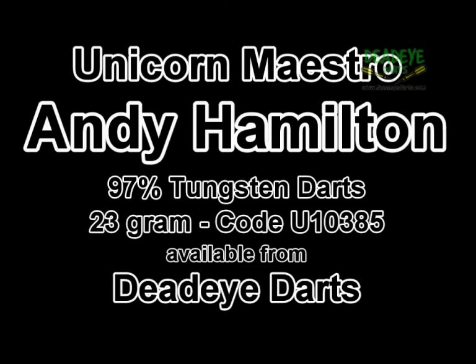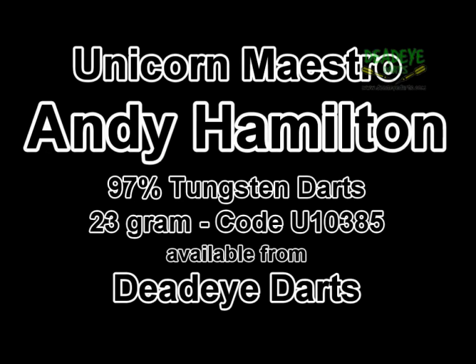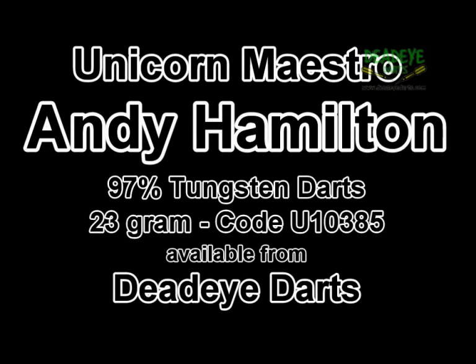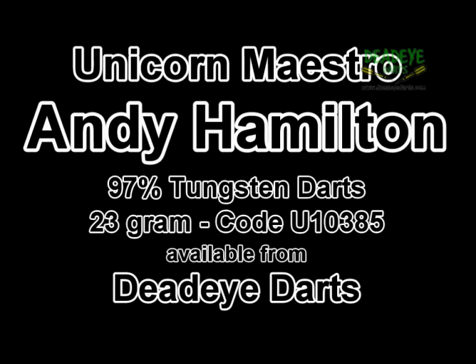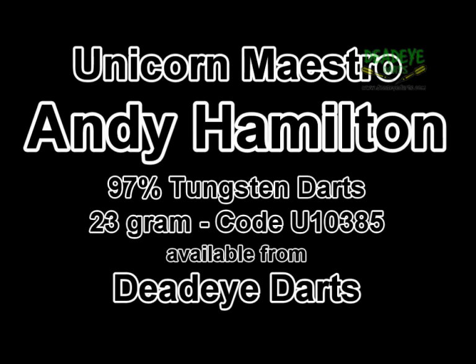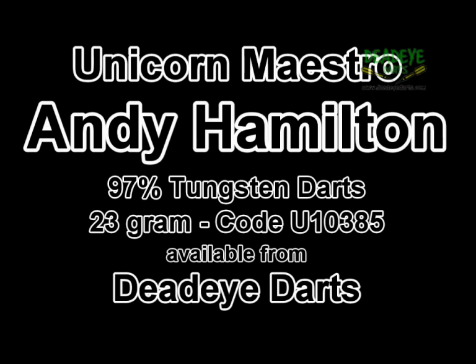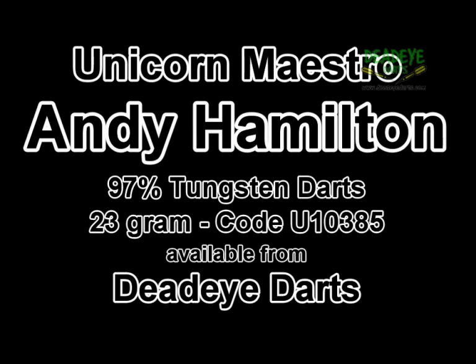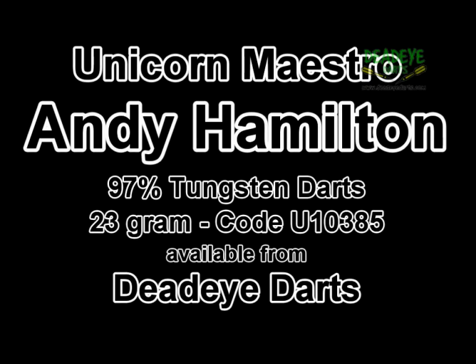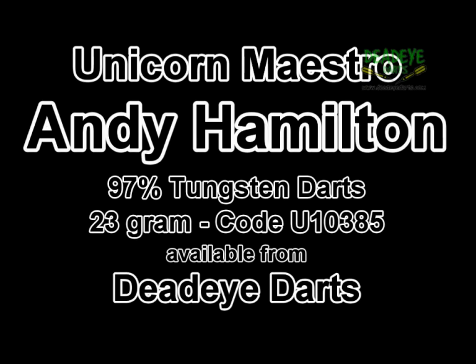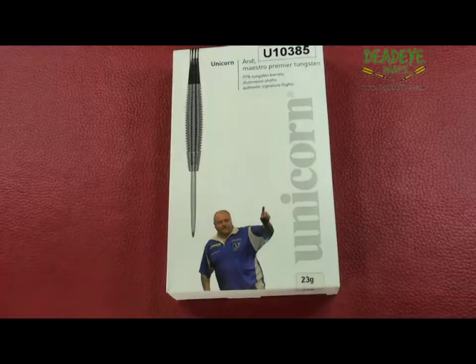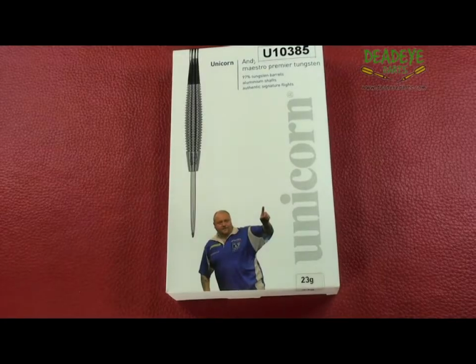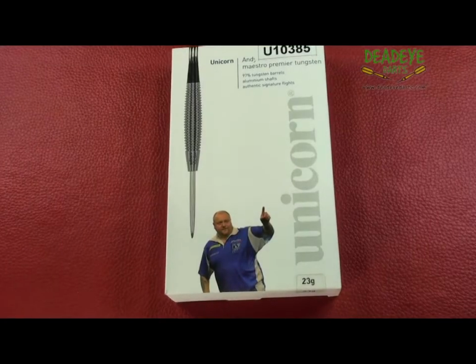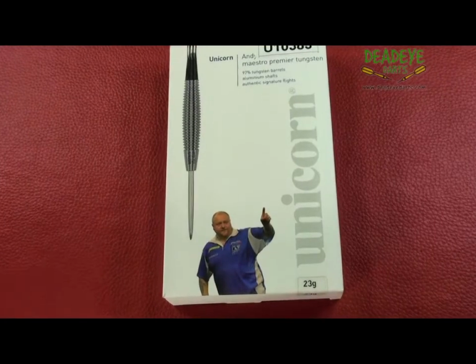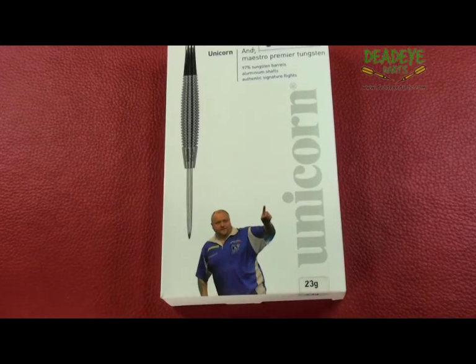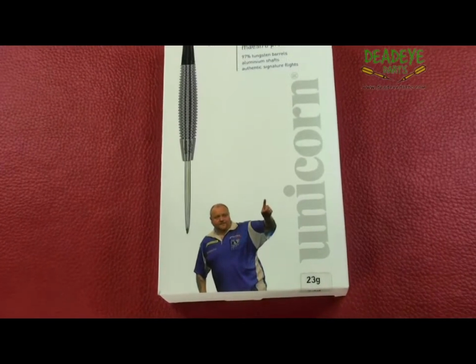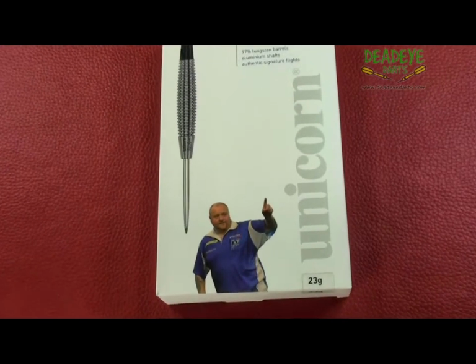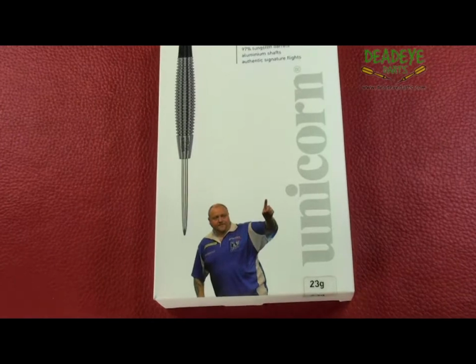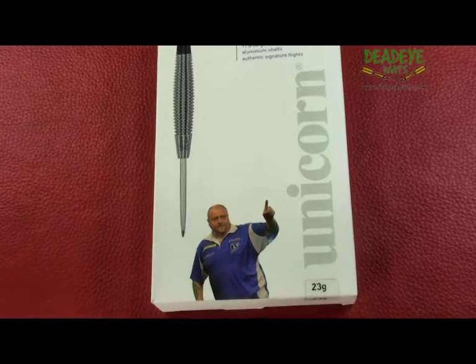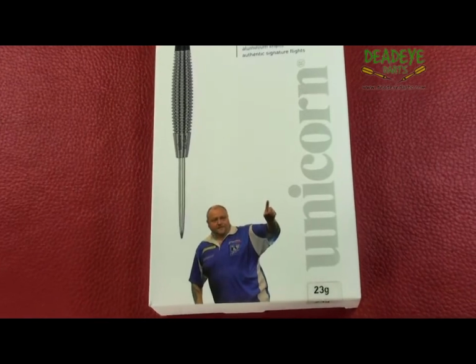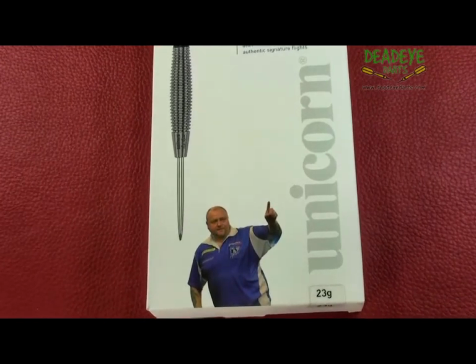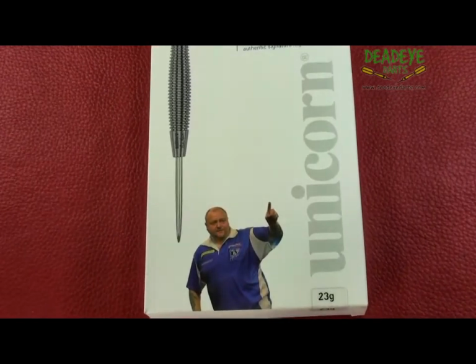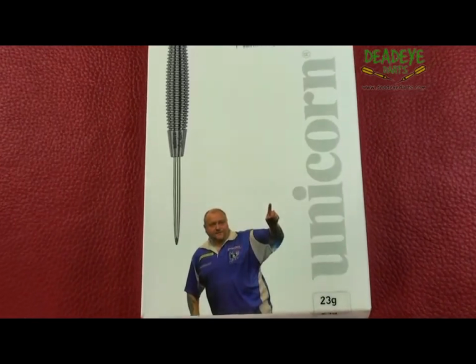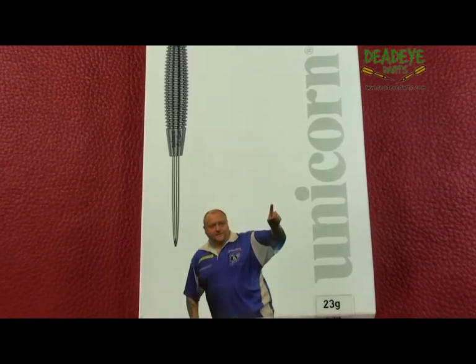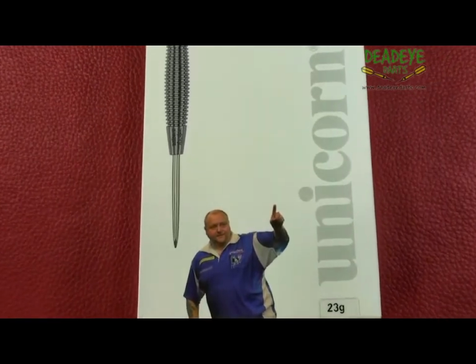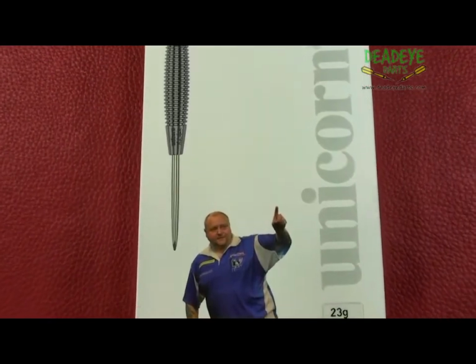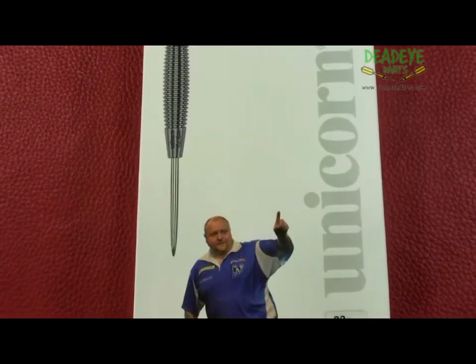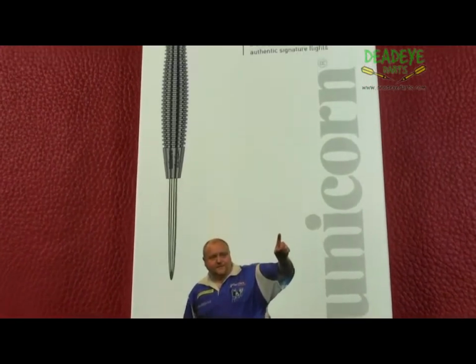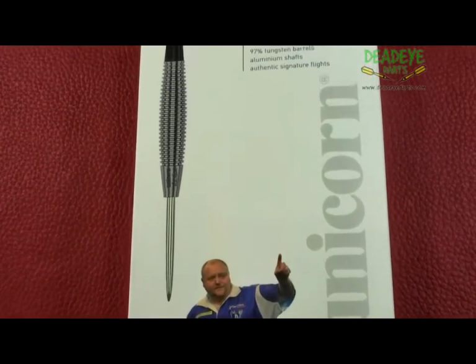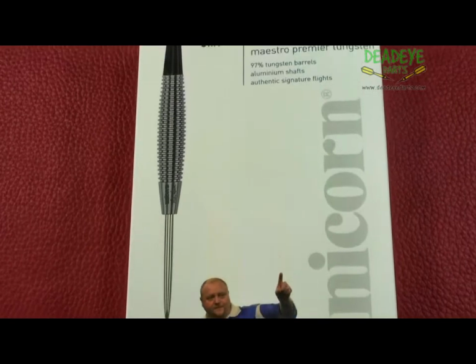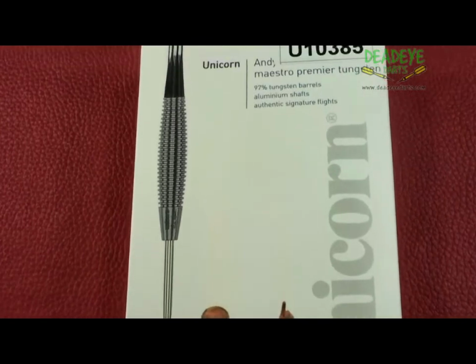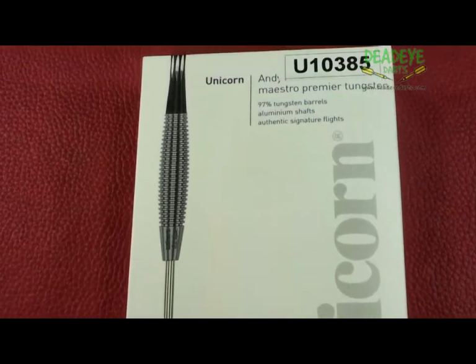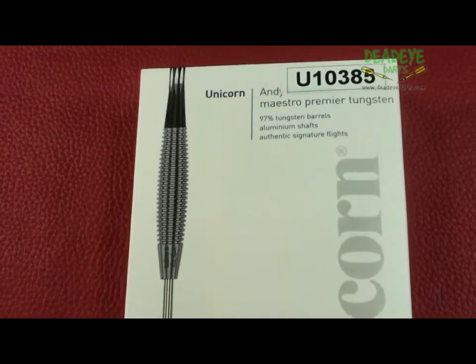Today we are reviewing the Unicorn Maestro 97% Tungsten 23 gram Andy Hamilton darts, also available in 25 and 27 gram. The complete range is available at Deadeye Darts.